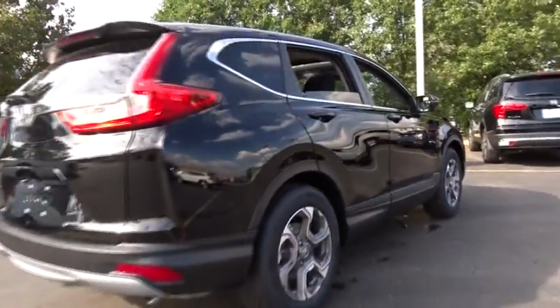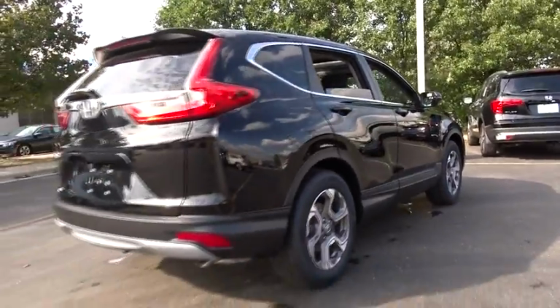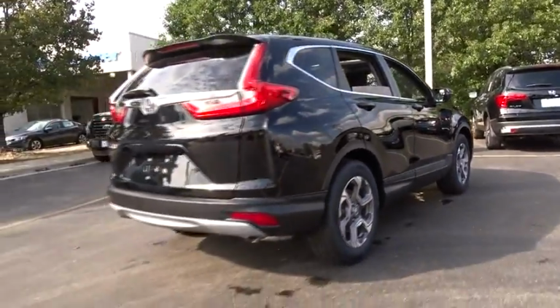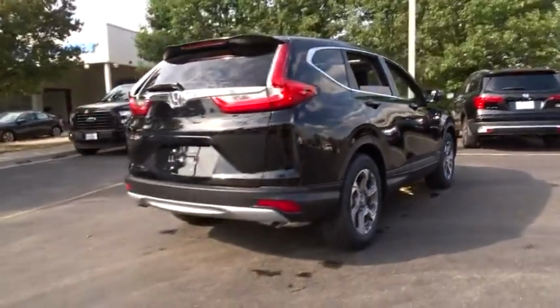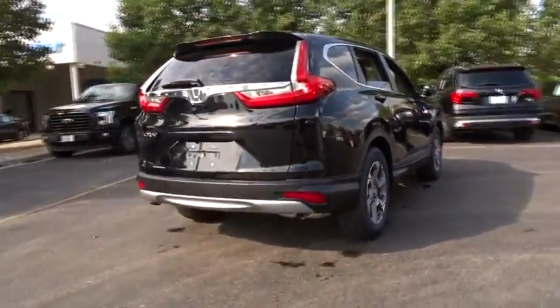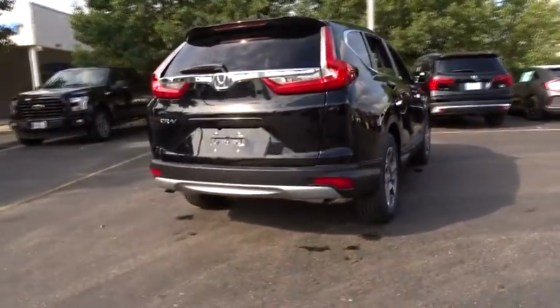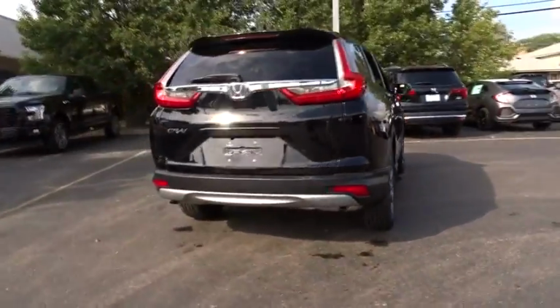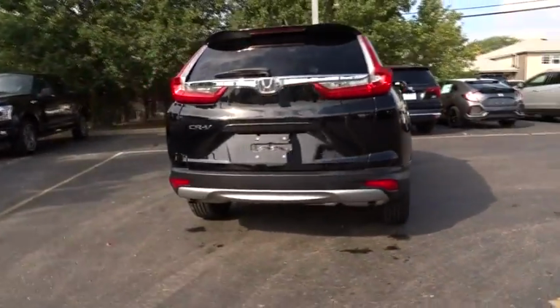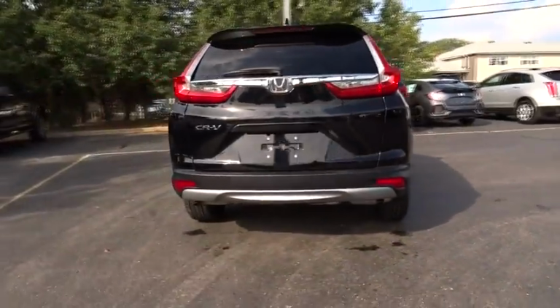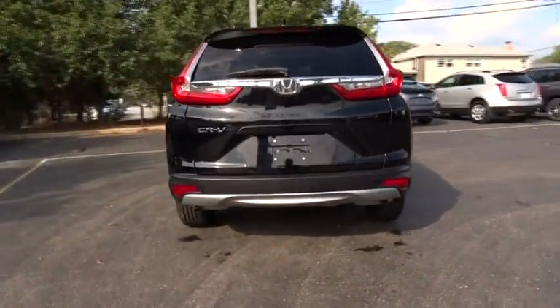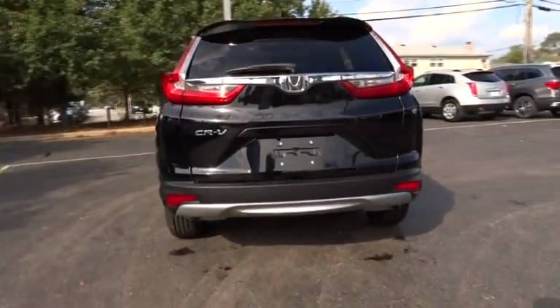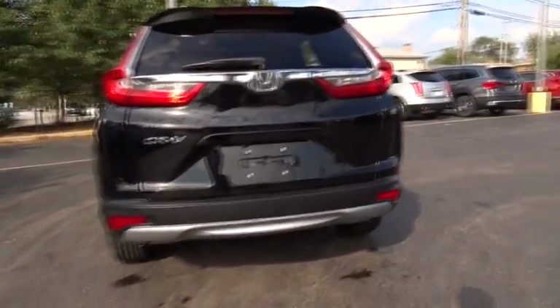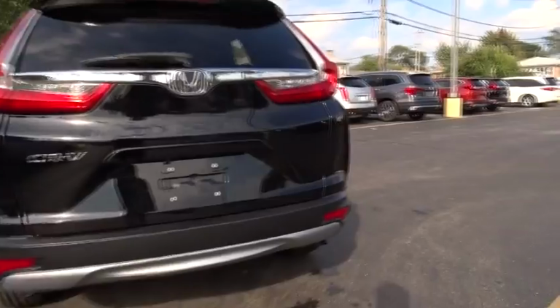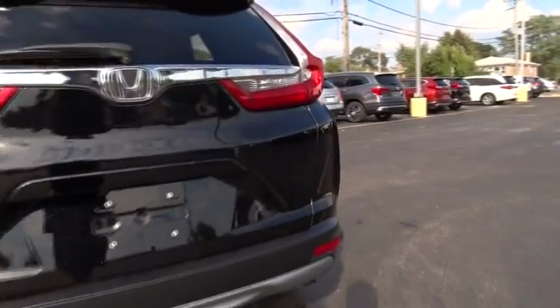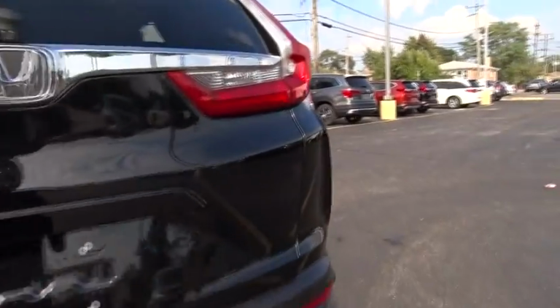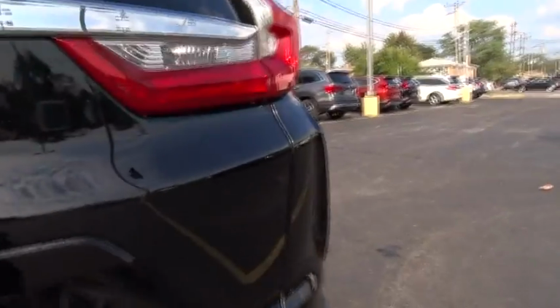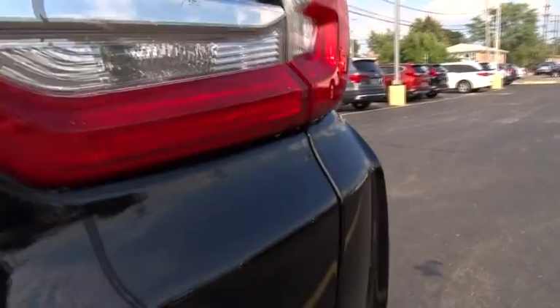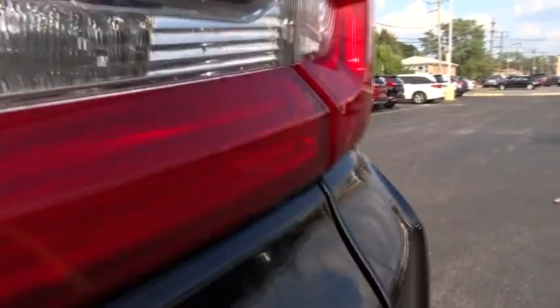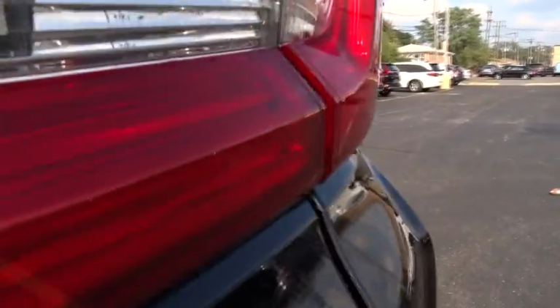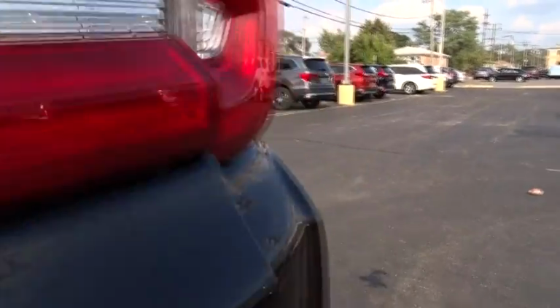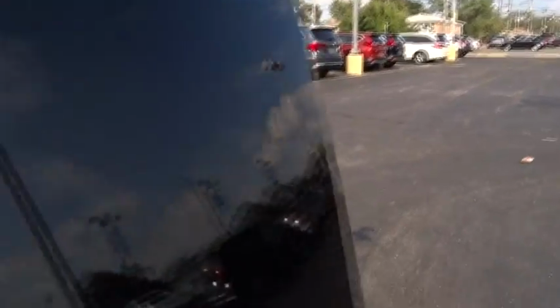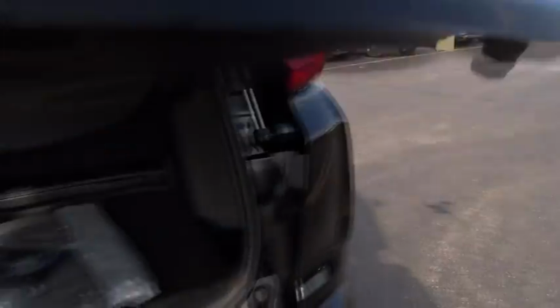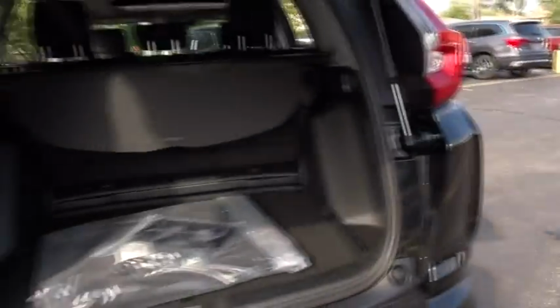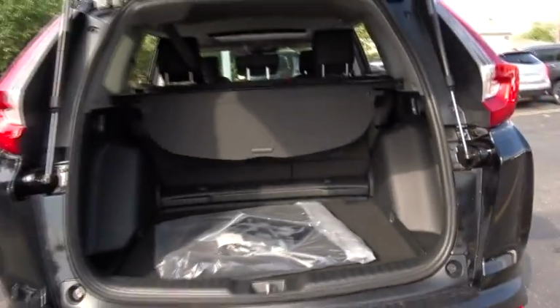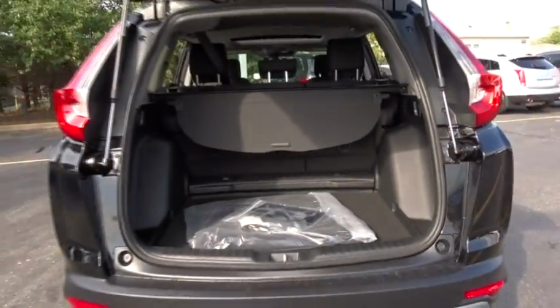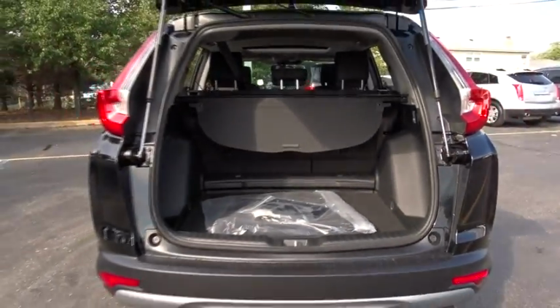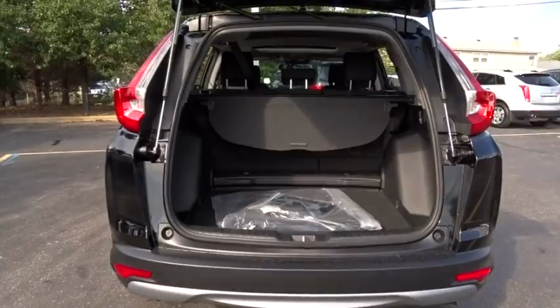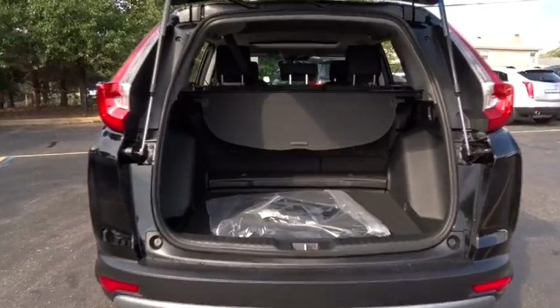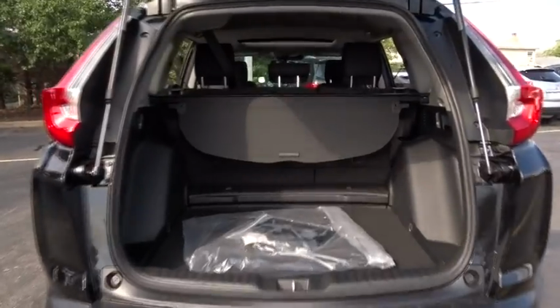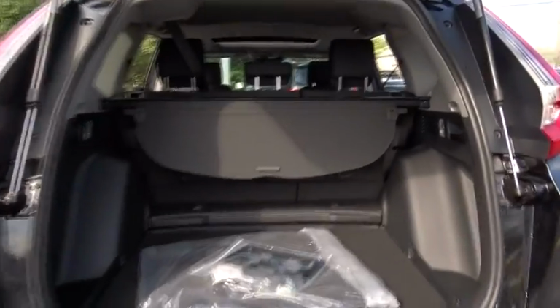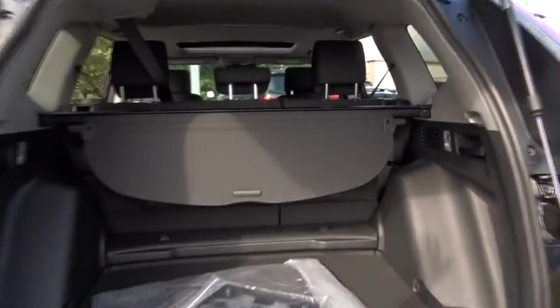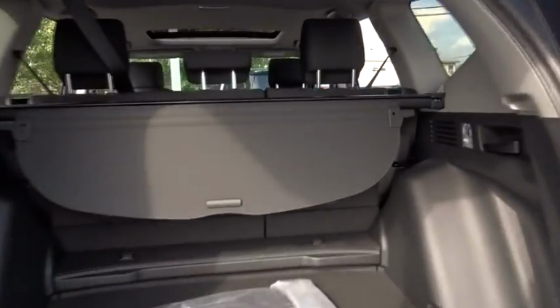Fog lights, security system, power moonroof, brake assist, remote keyless entry, panic alarm, tachometer, and overhead console. This vehicle offers reliability and good looks at a great price.